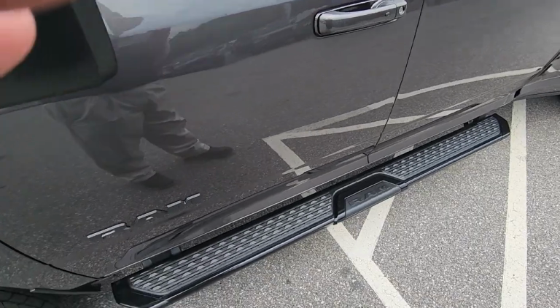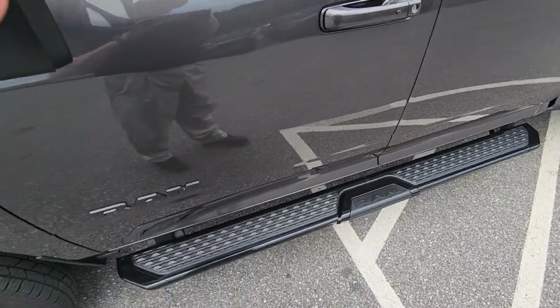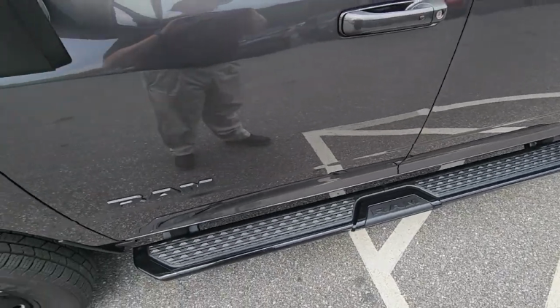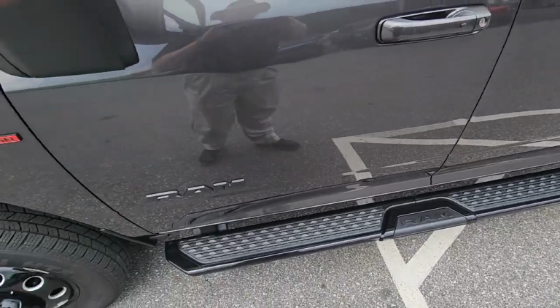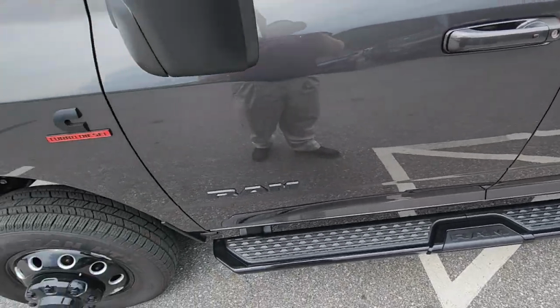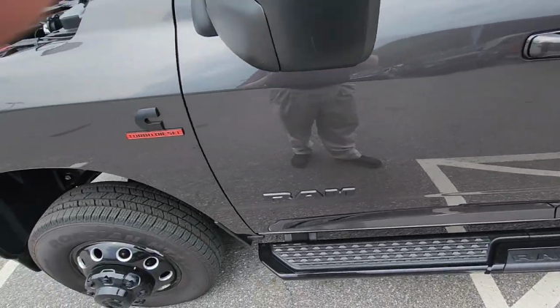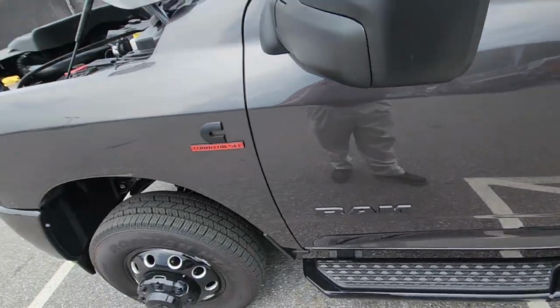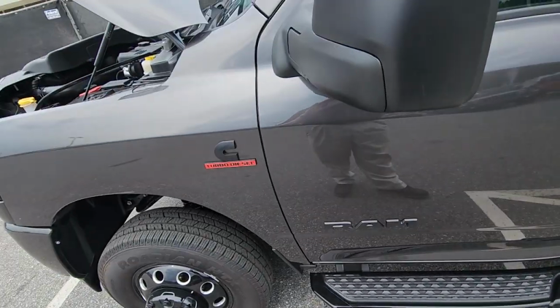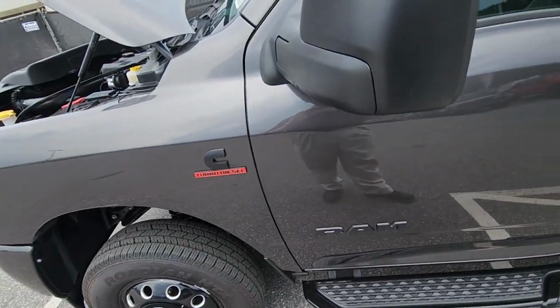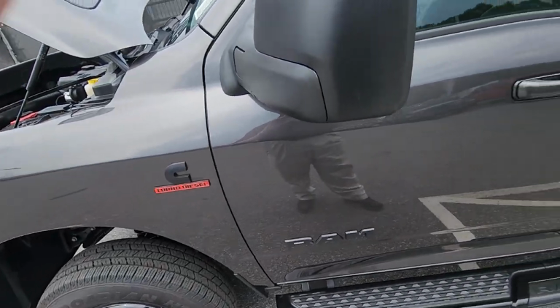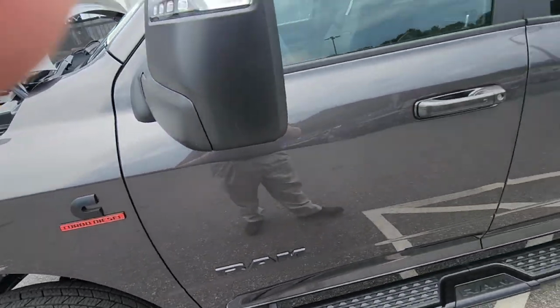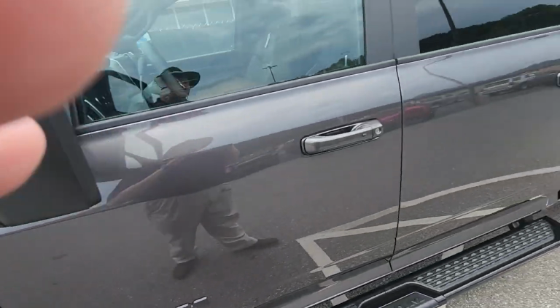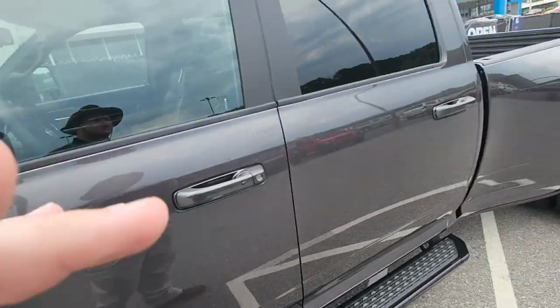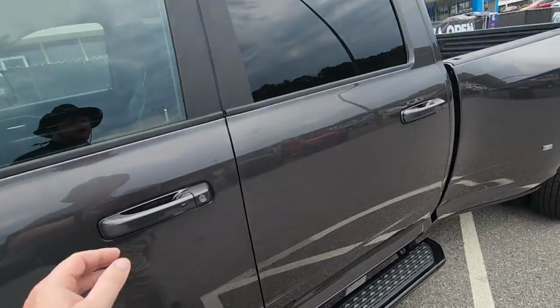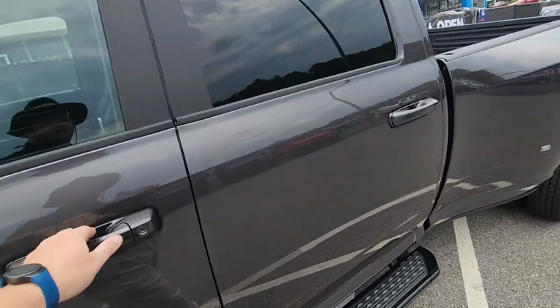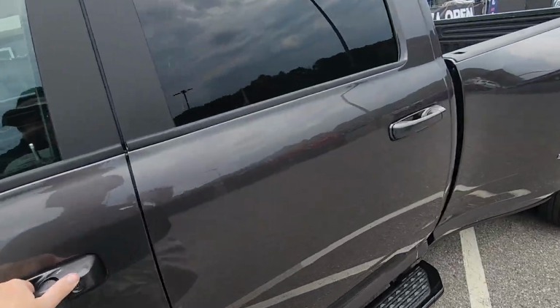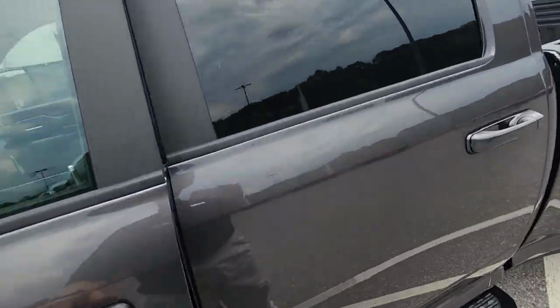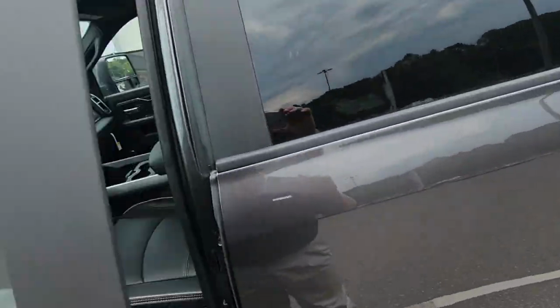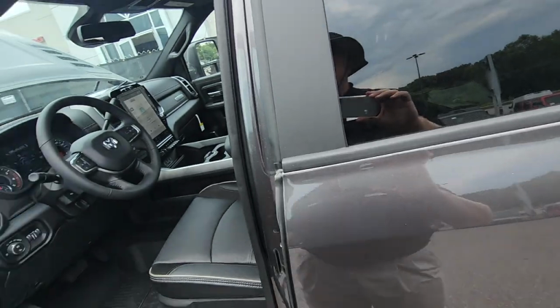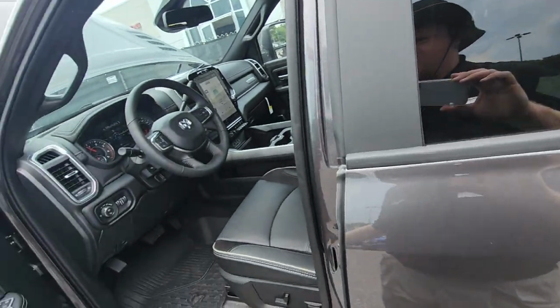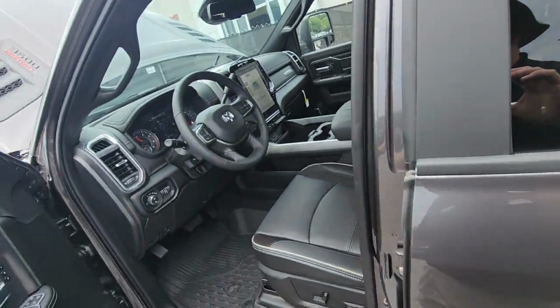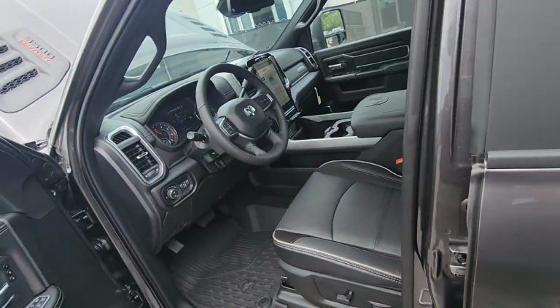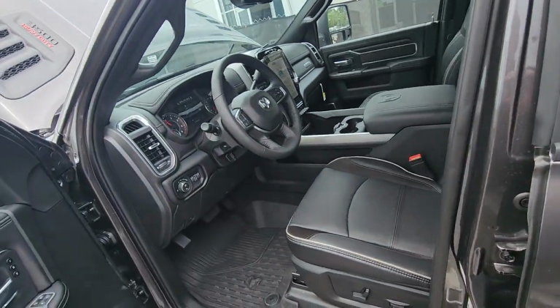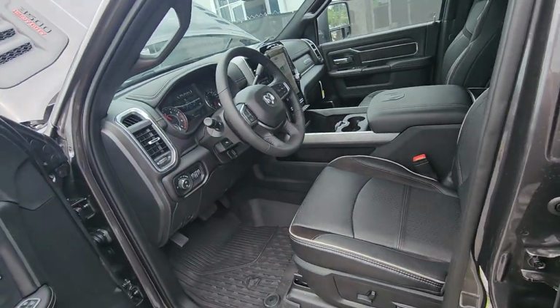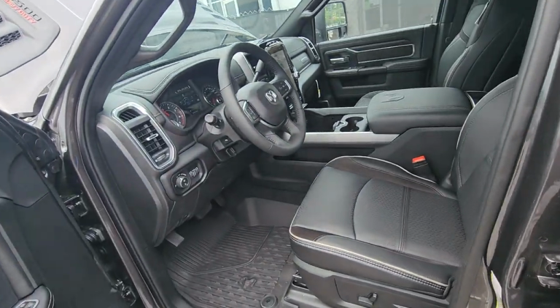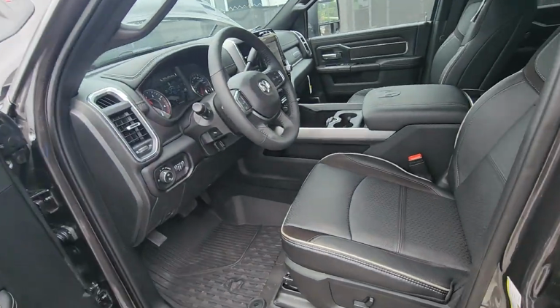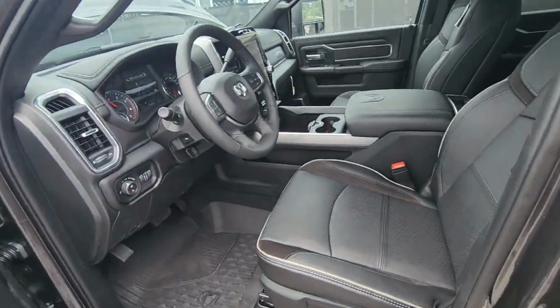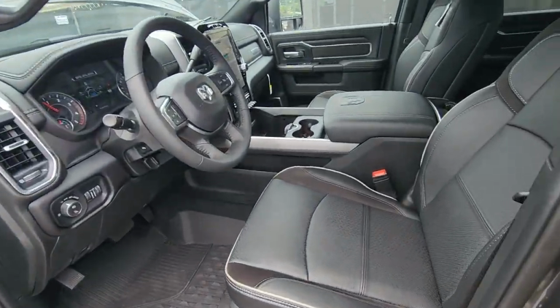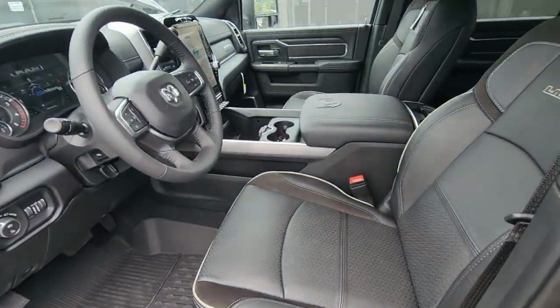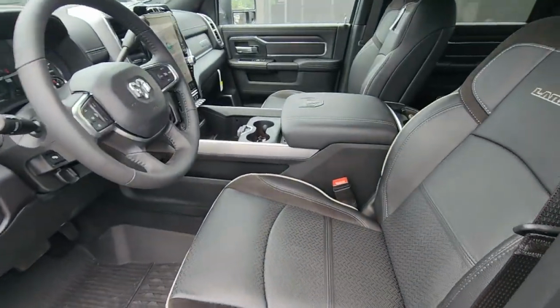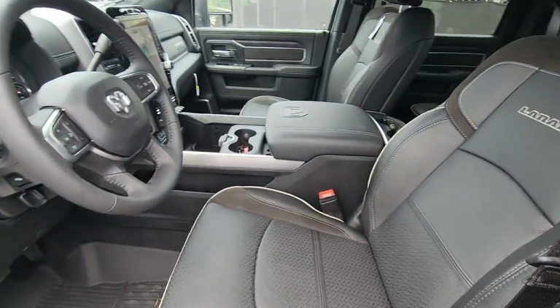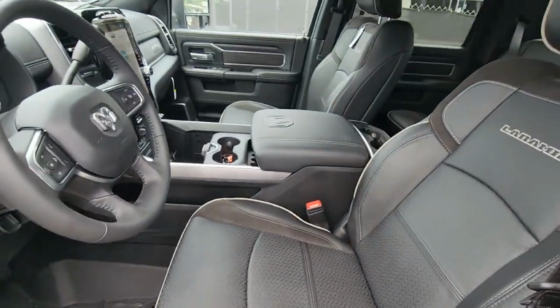This one we added the black running boards to. You'll see the black badges on there. Come inside — this is Laramie trim, so very nicely equipped truck.